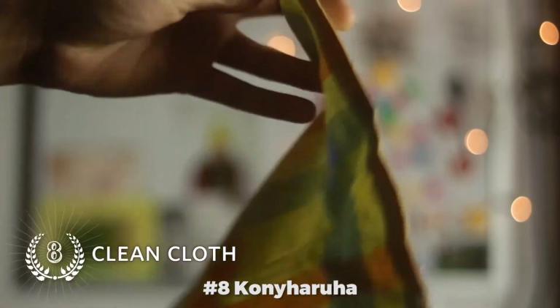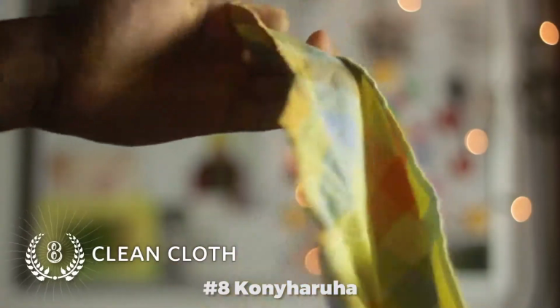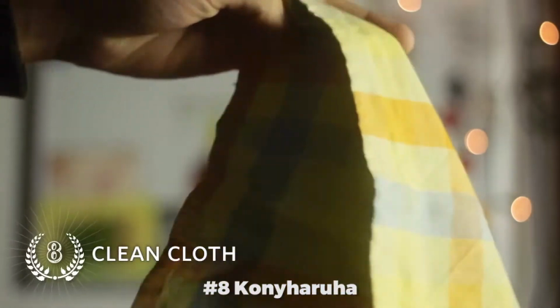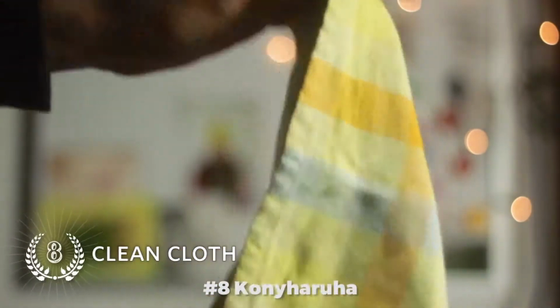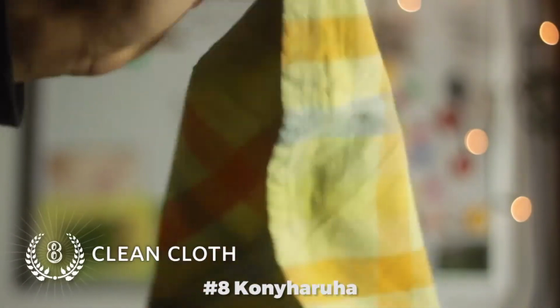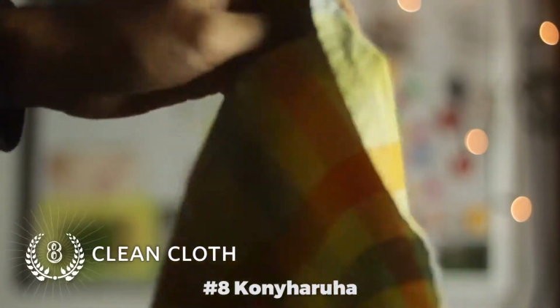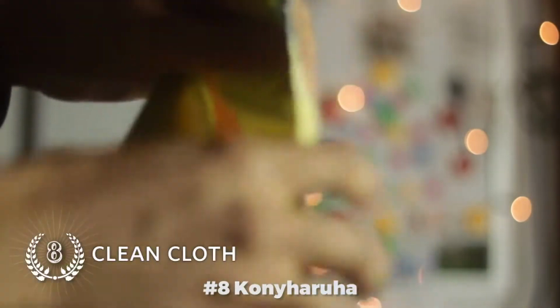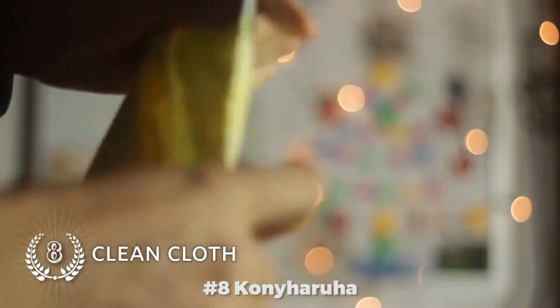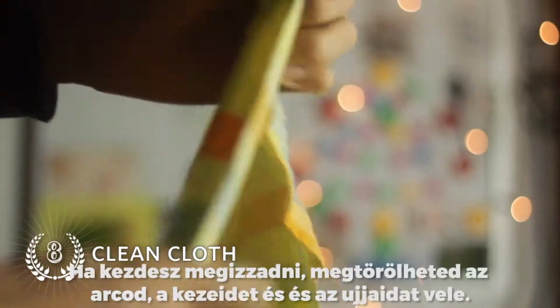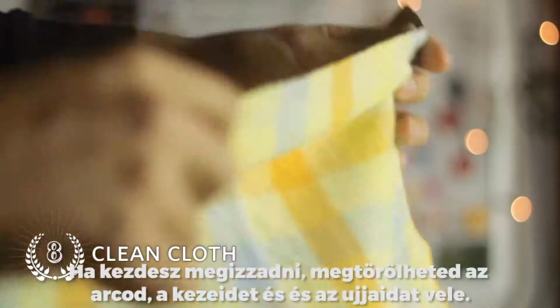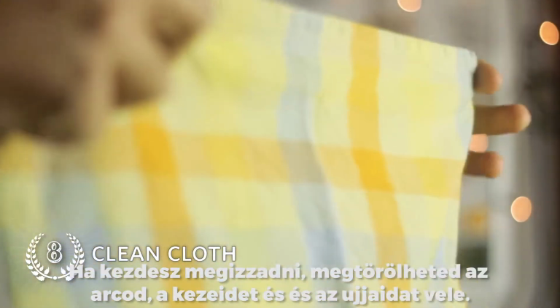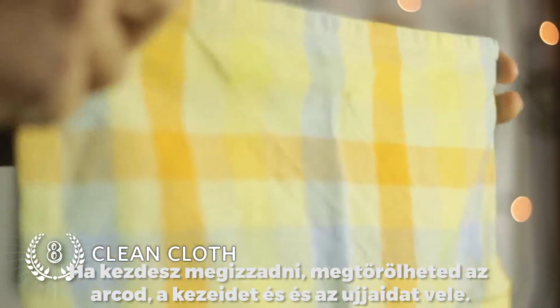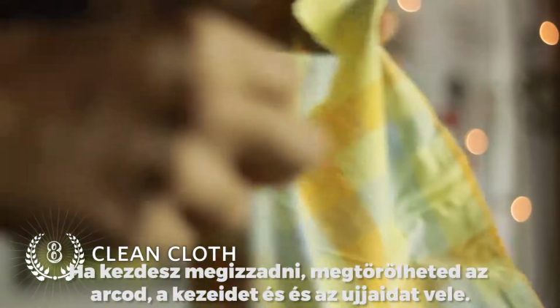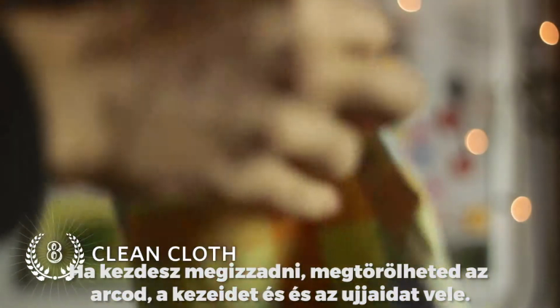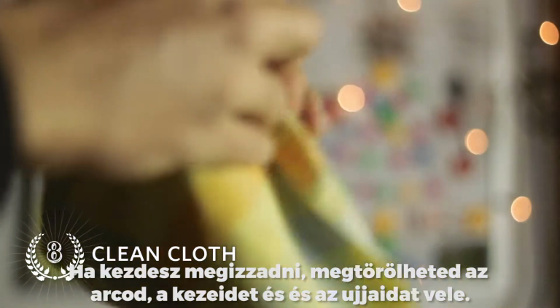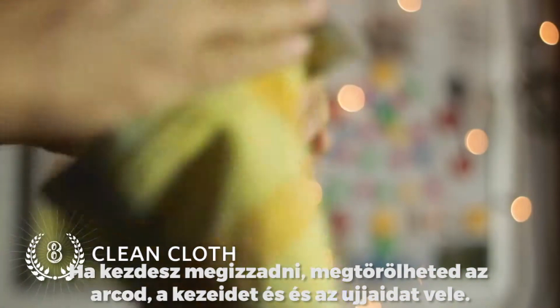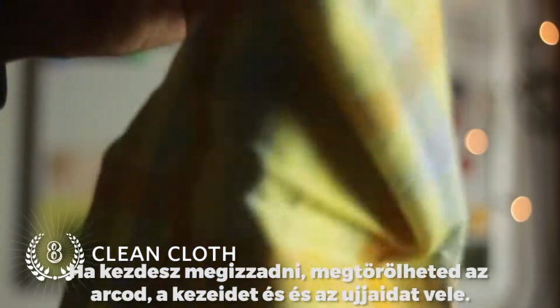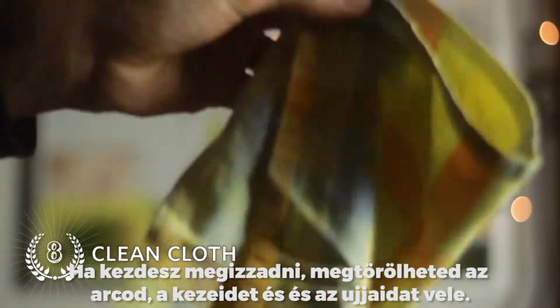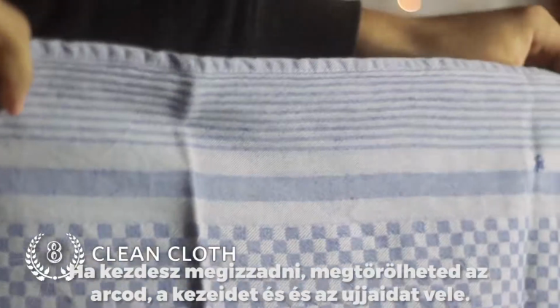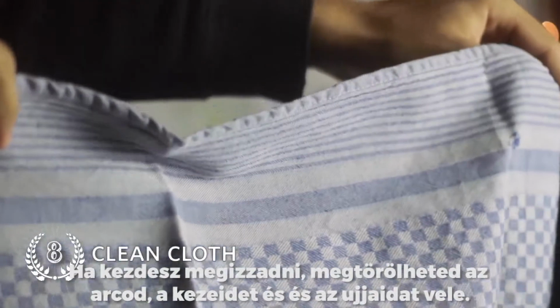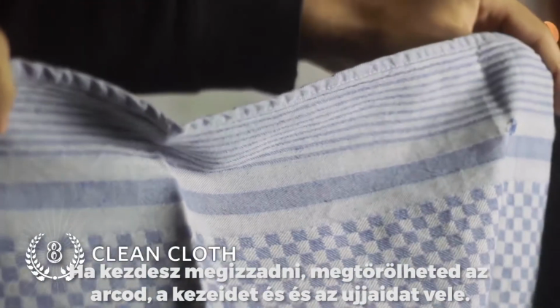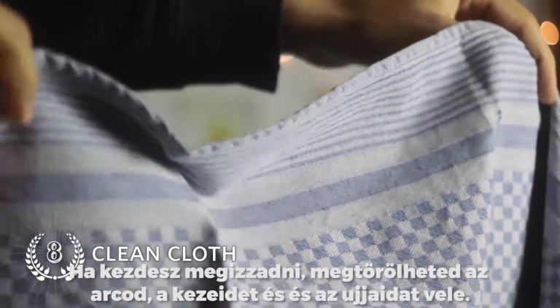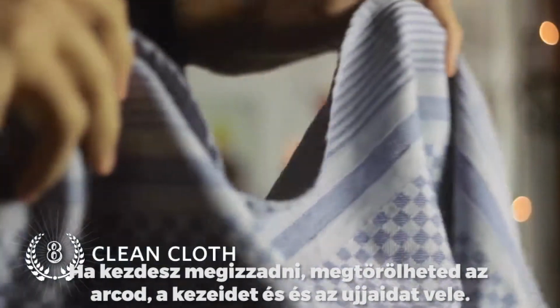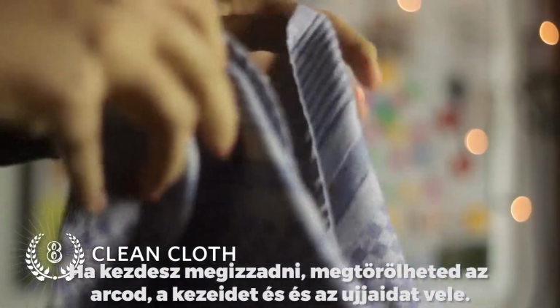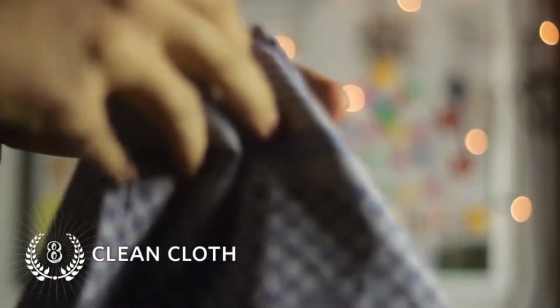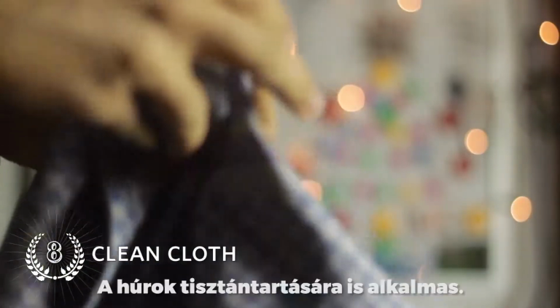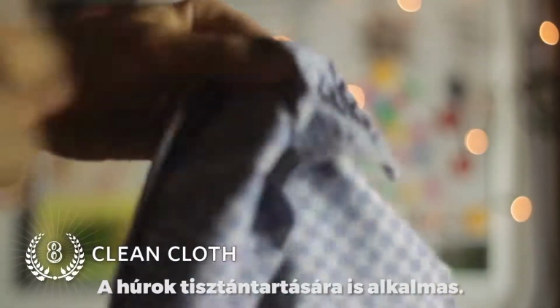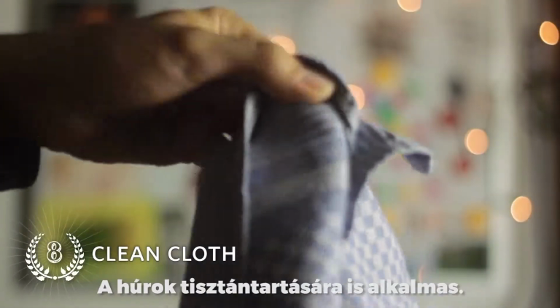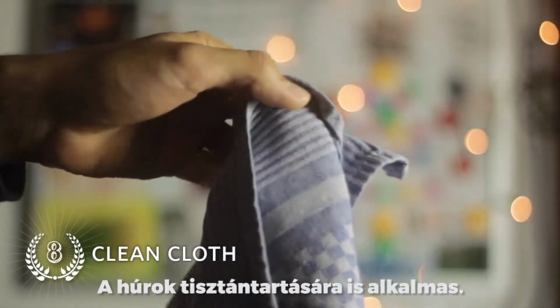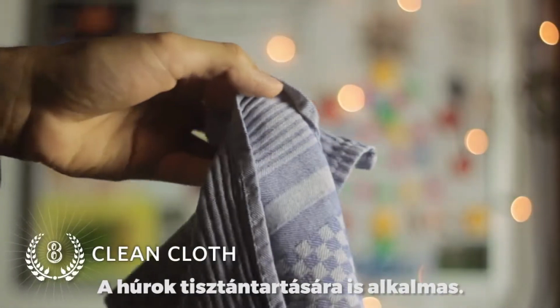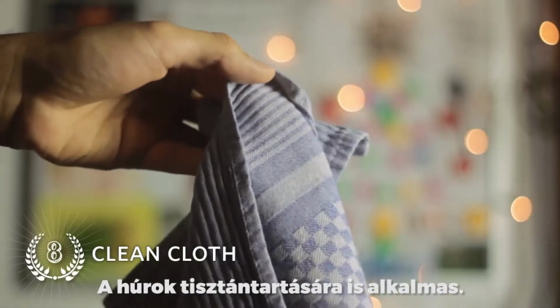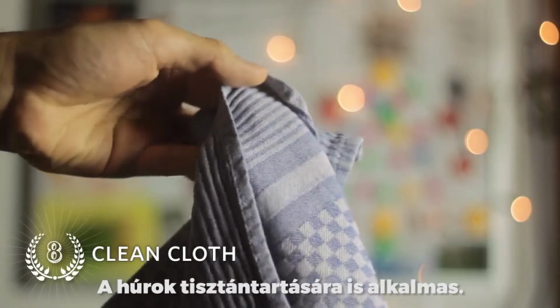Number 8: Clean cloth. If you do get sweaty, you can dry your face, your hands and fingers with them. Good for wiping down the strings as well.